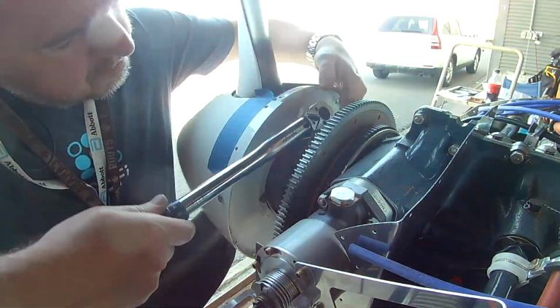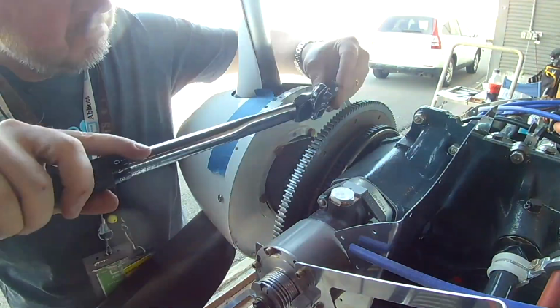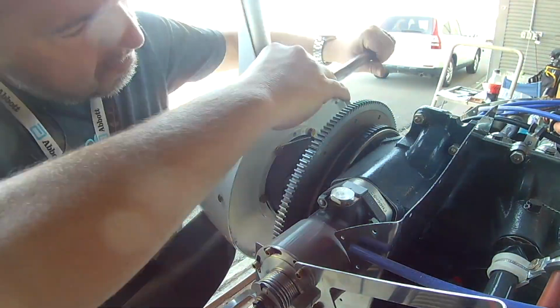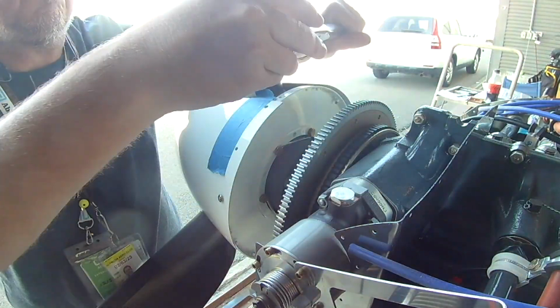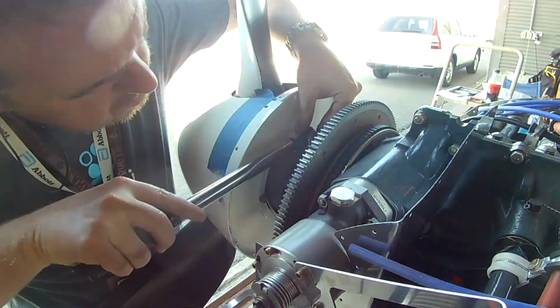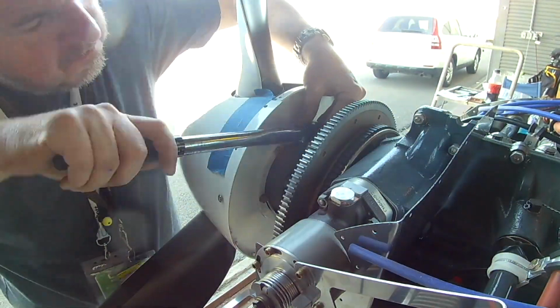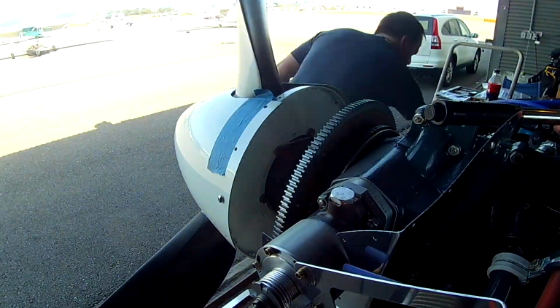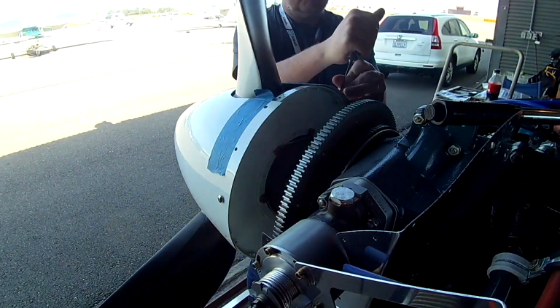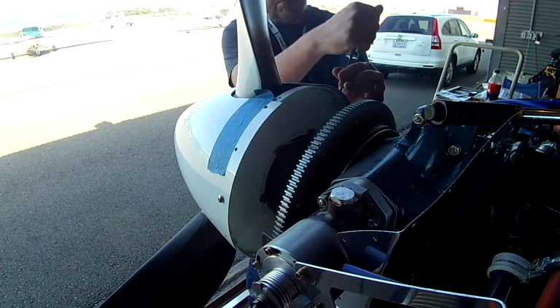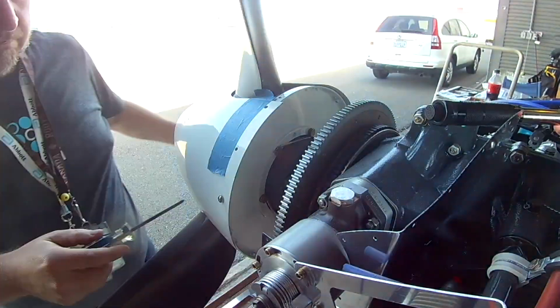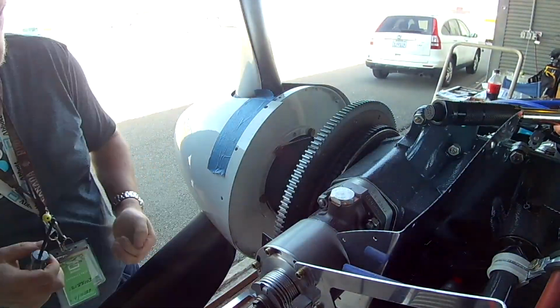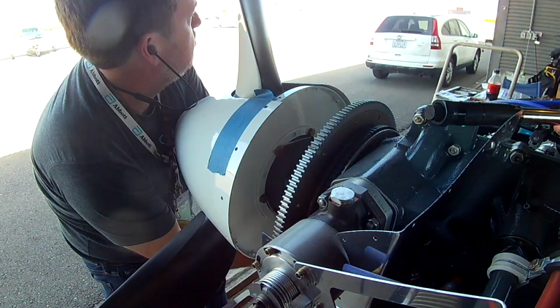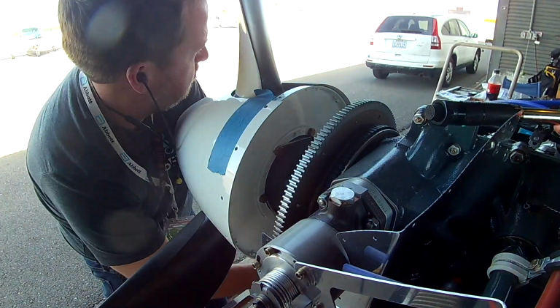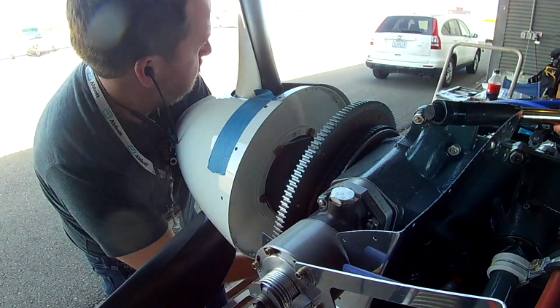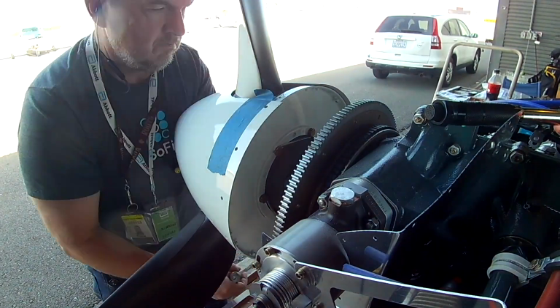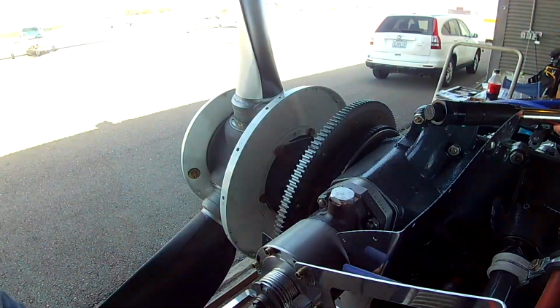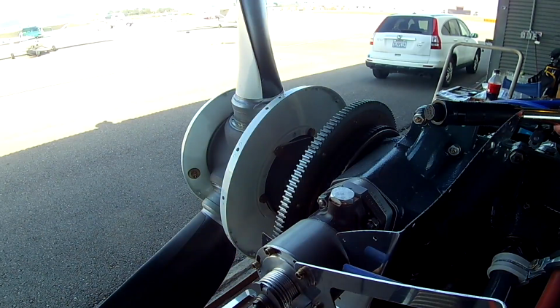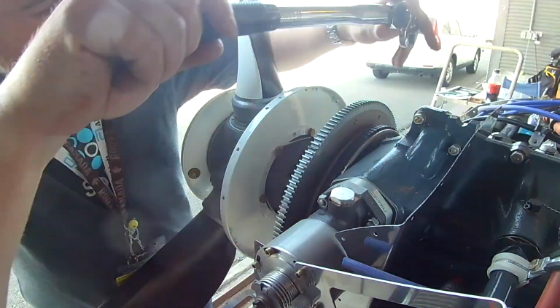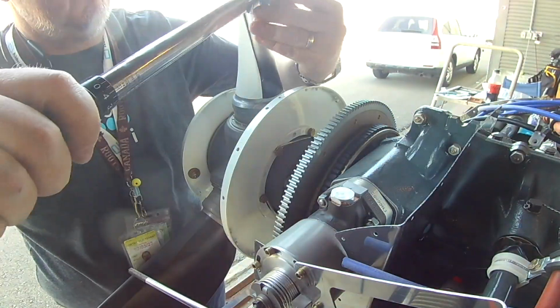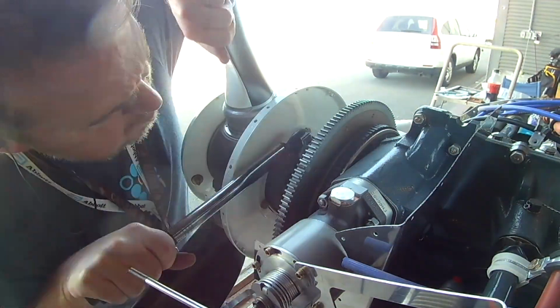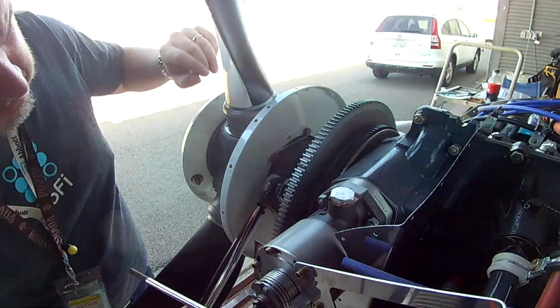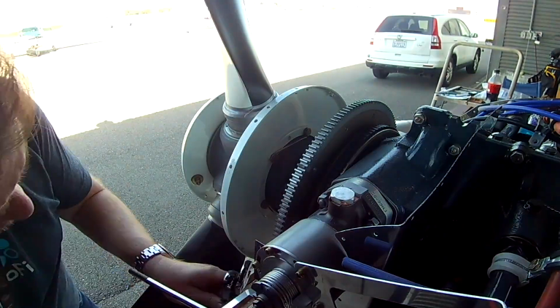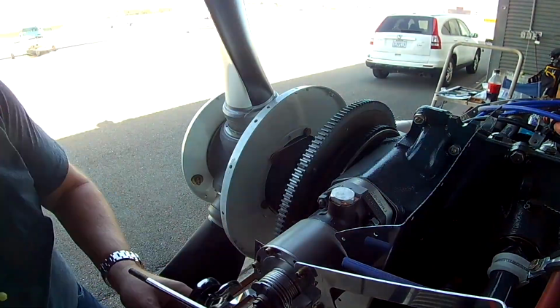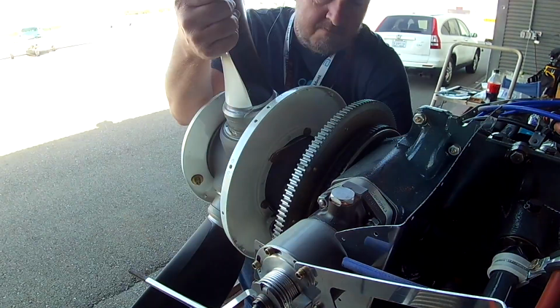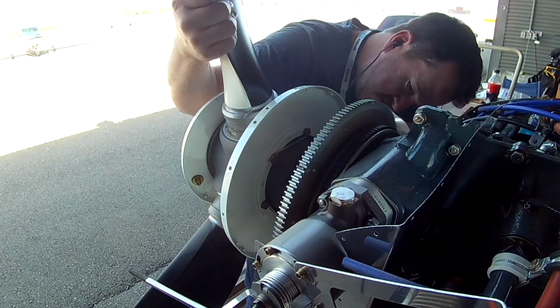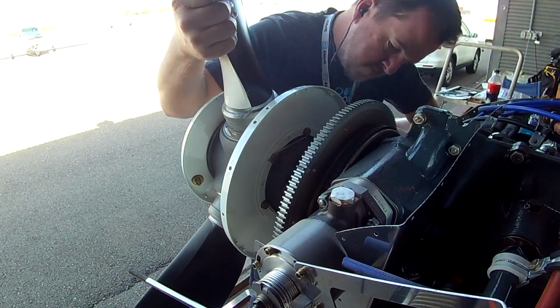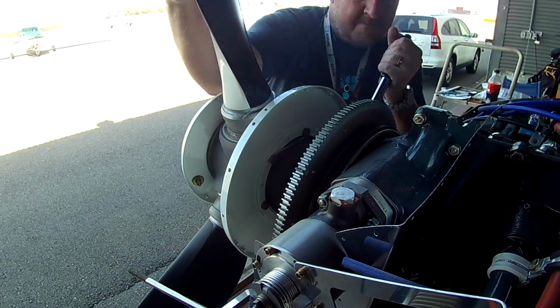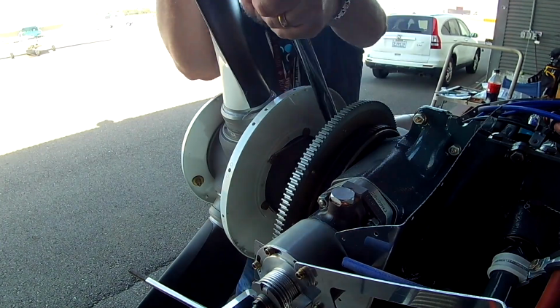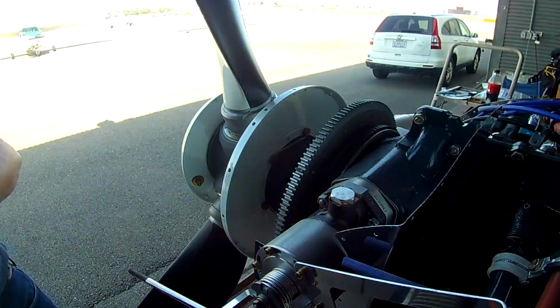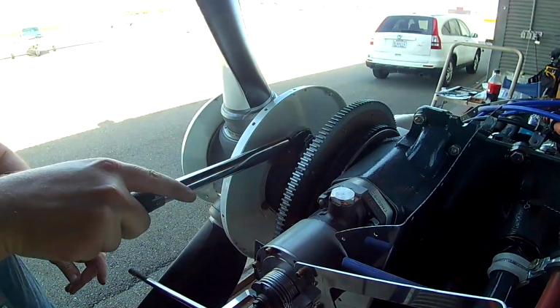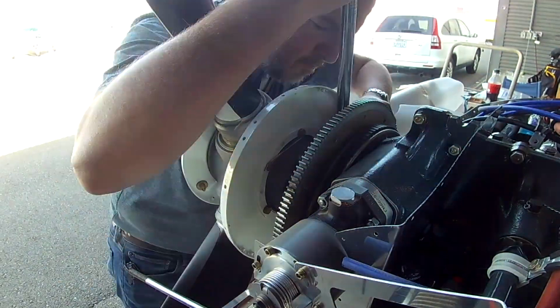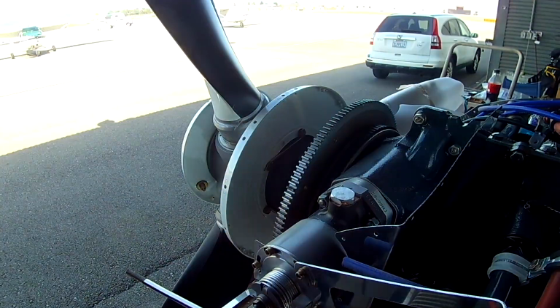One, we are torquing and safety wiring the prop bolts, and then we are going to be working on the snorkel.